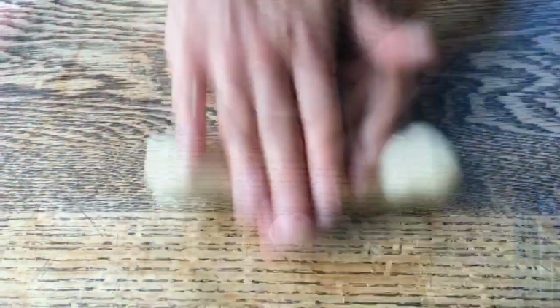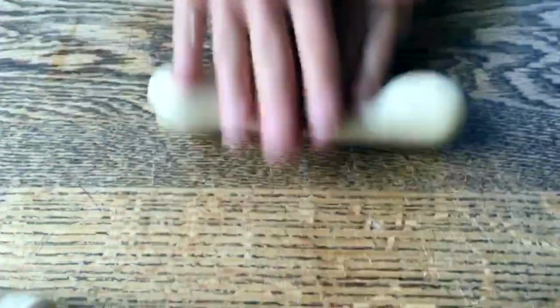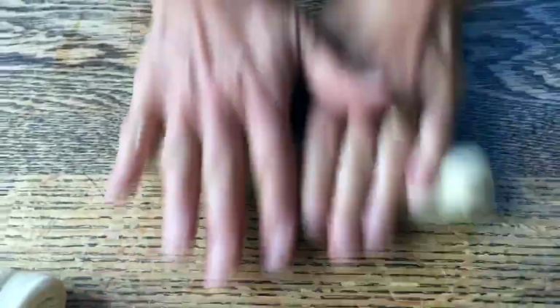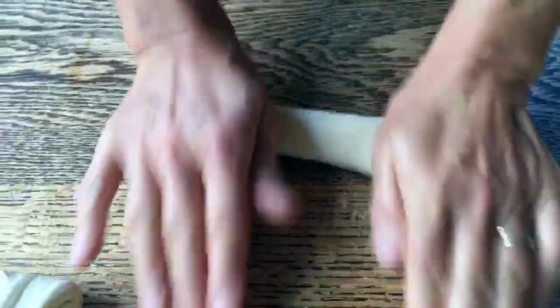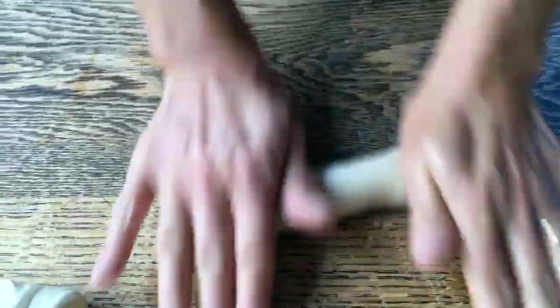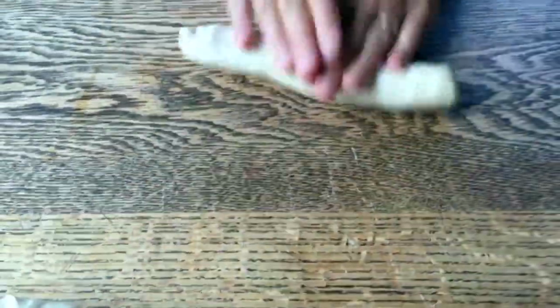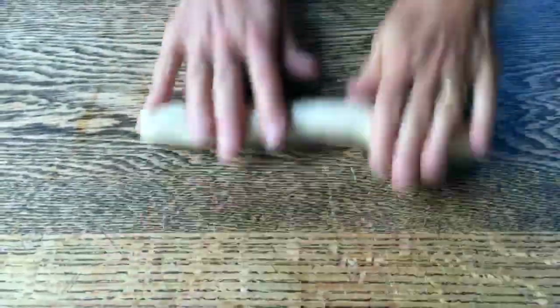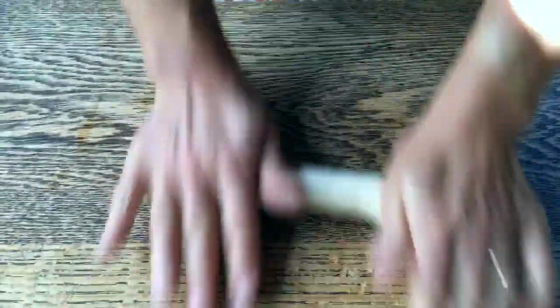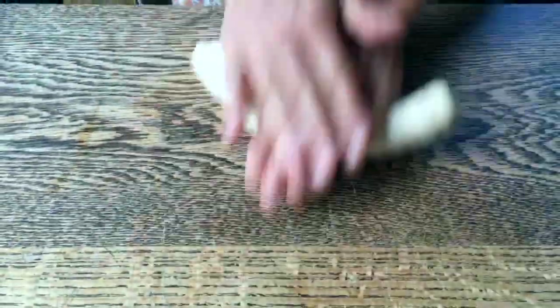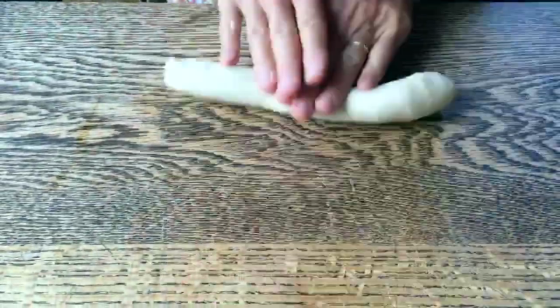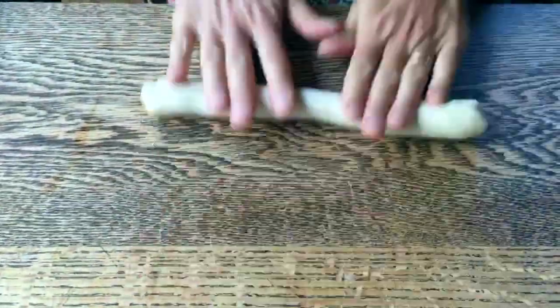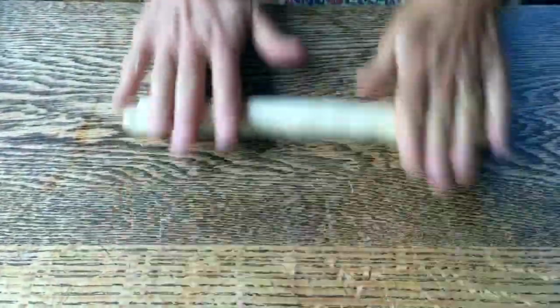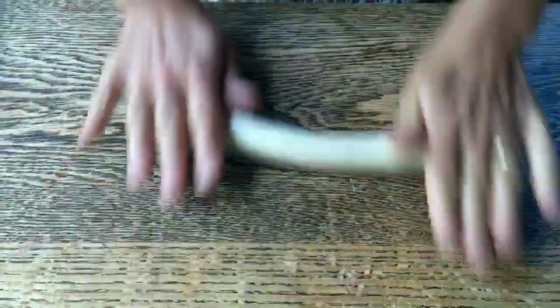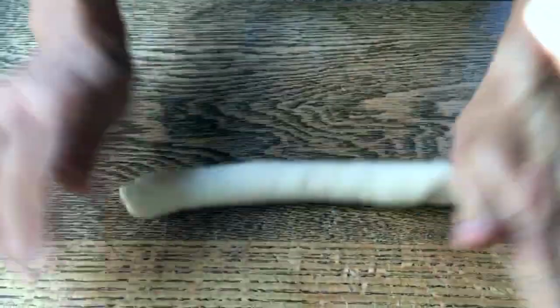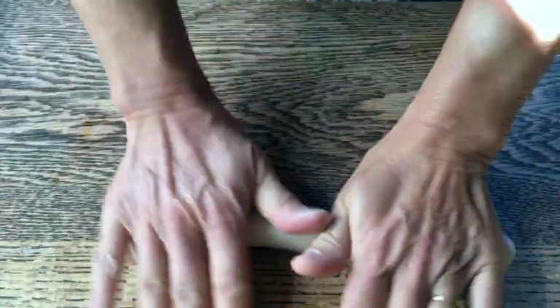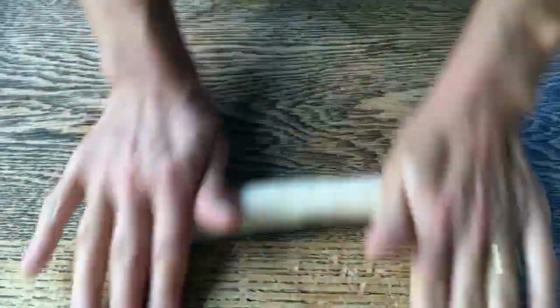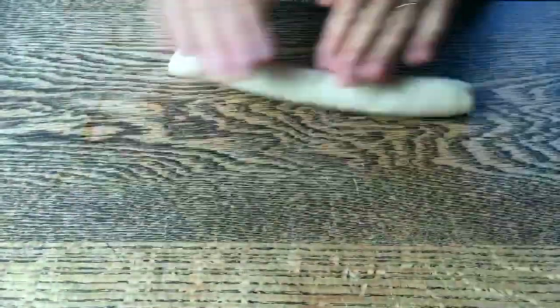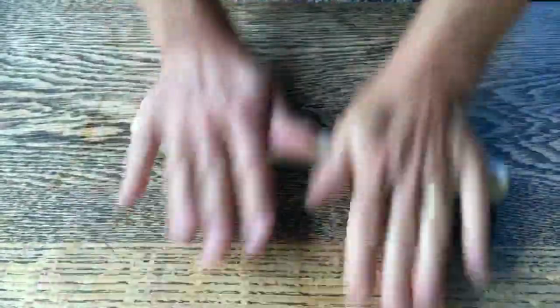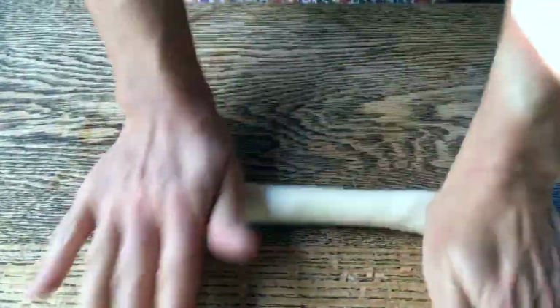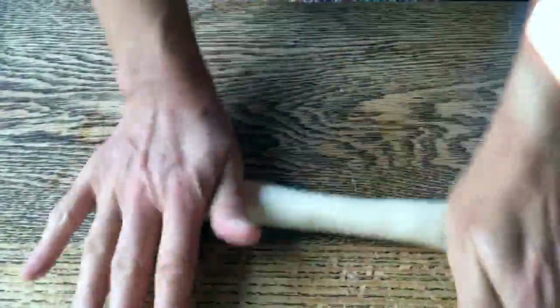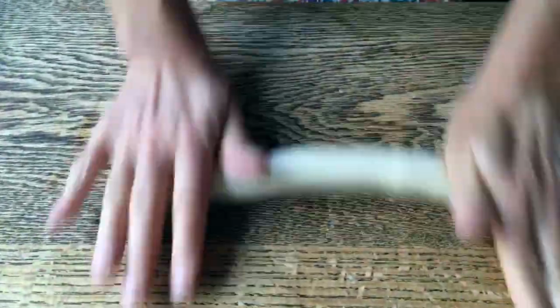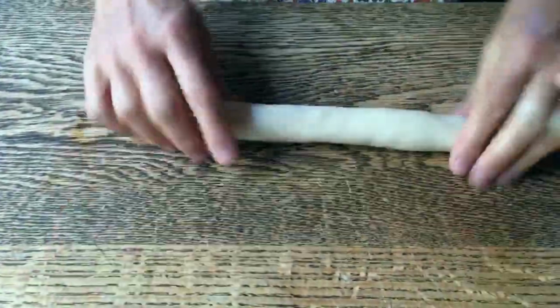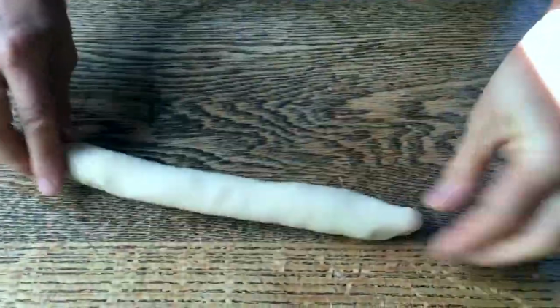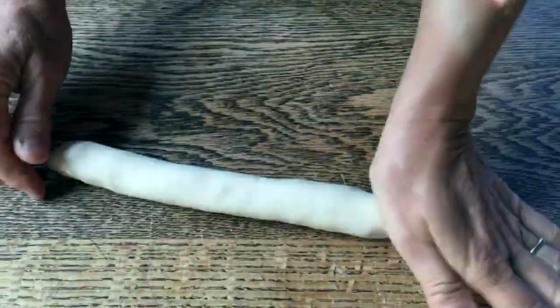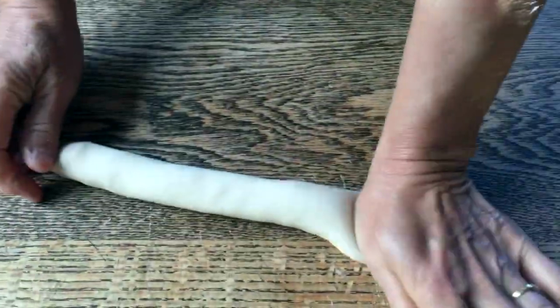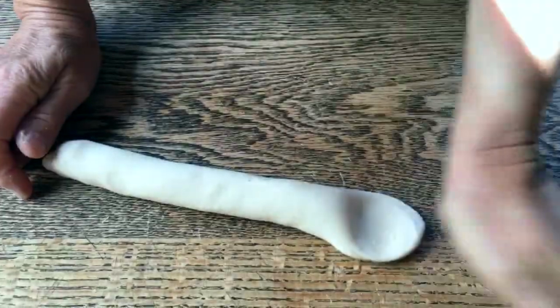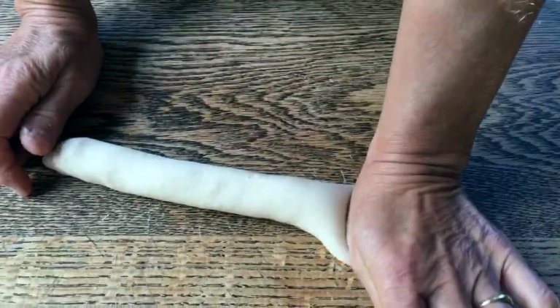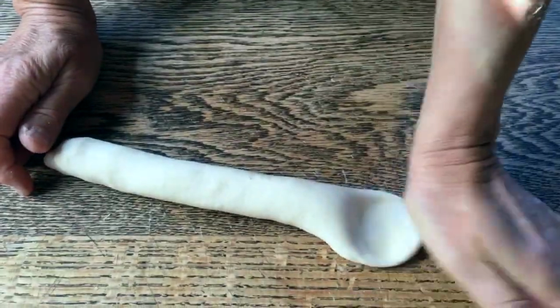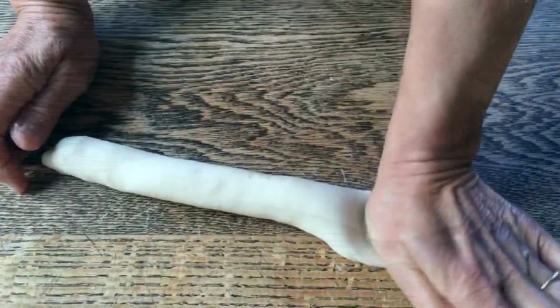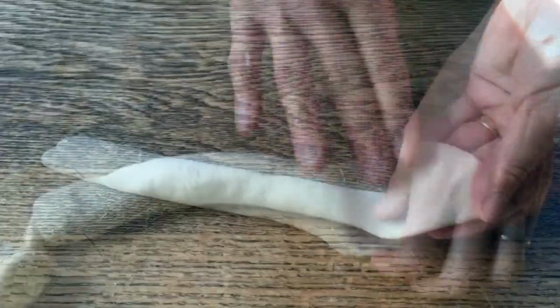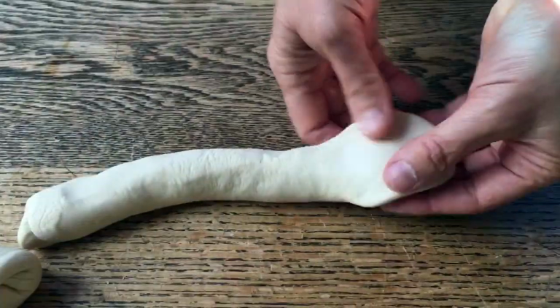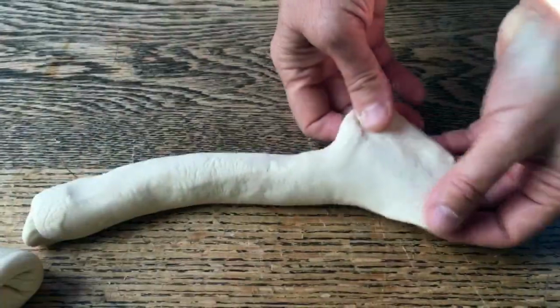There are many ways of shaping bagels. This time we're going to try to just roll them out as evenly as possible. Then I'm going to press down at this end right here, wet it just a little bit.